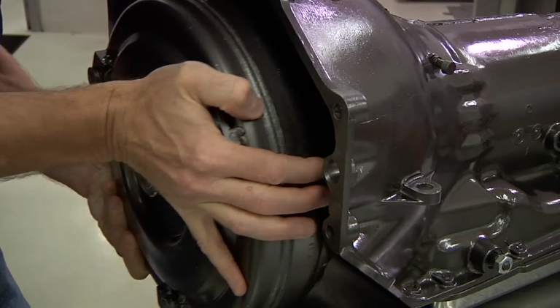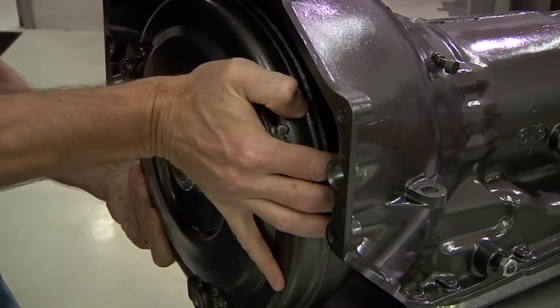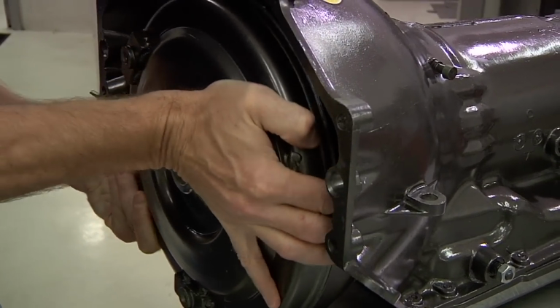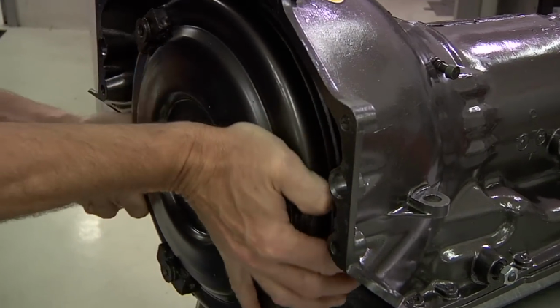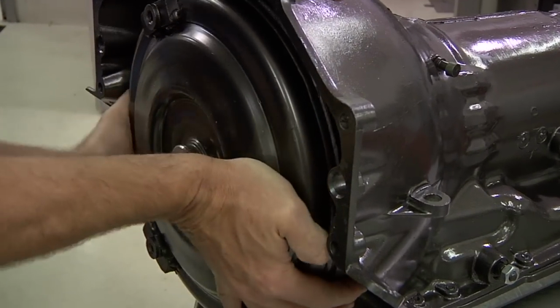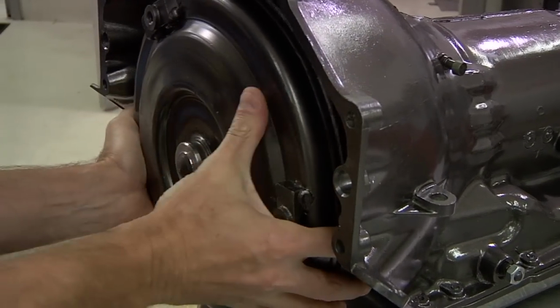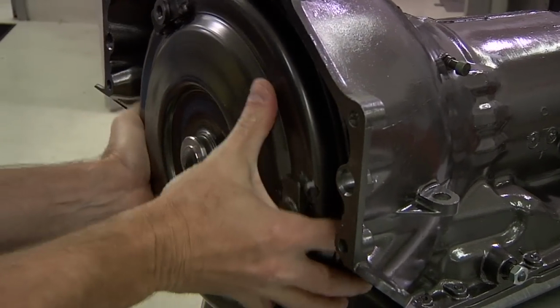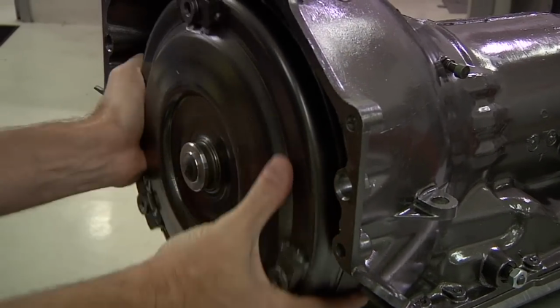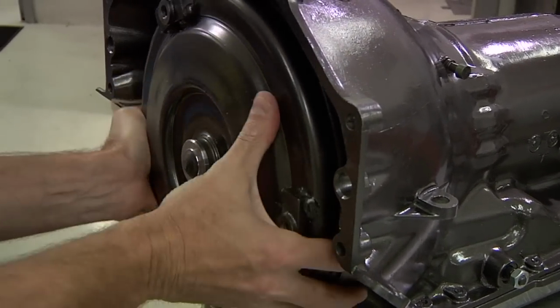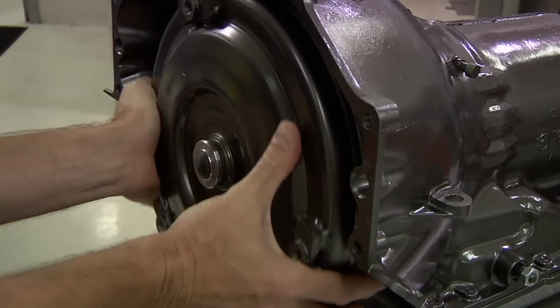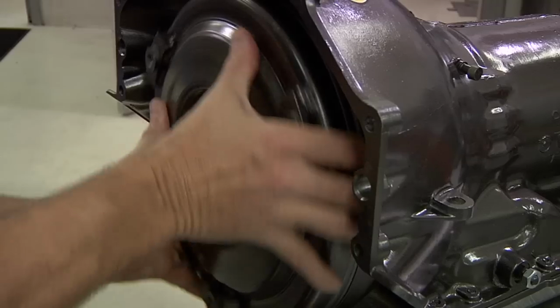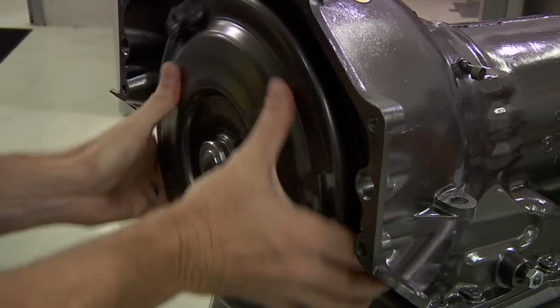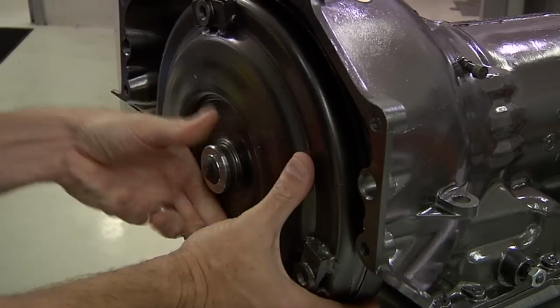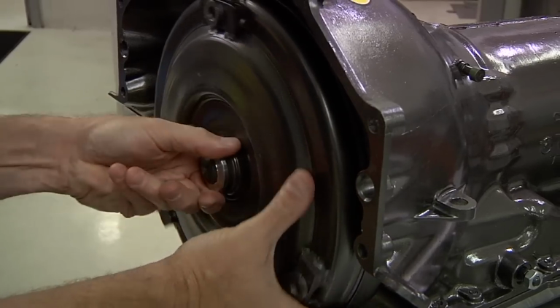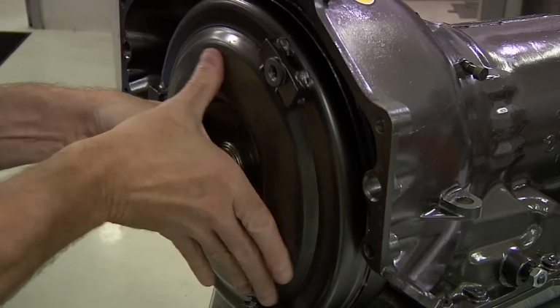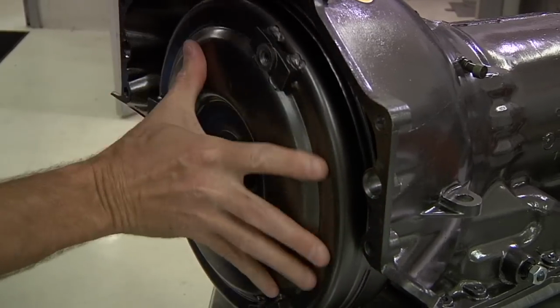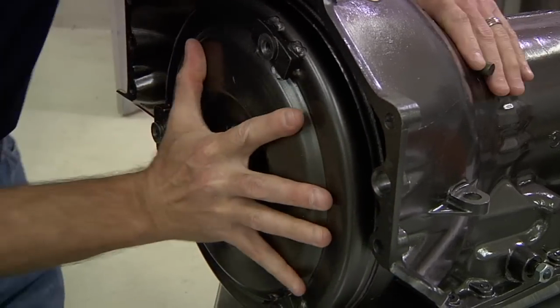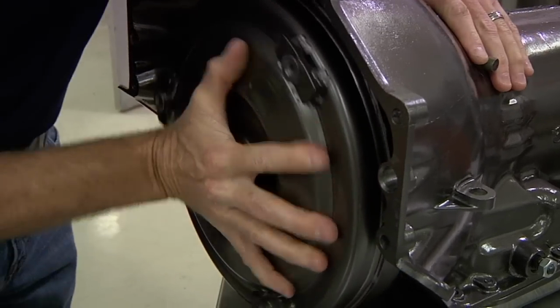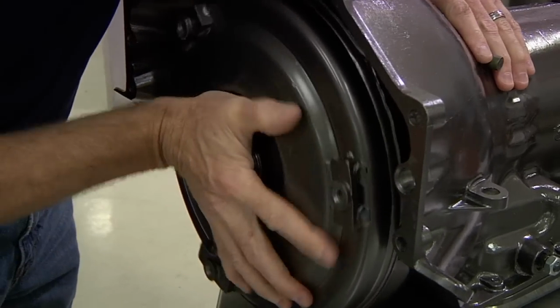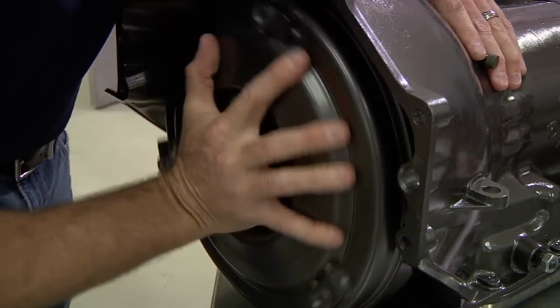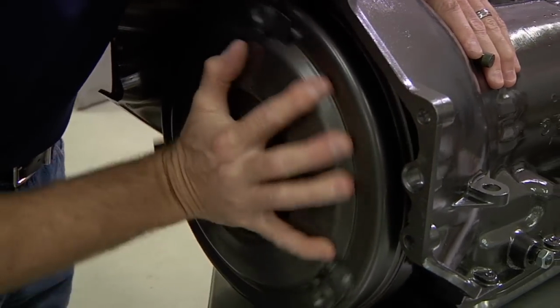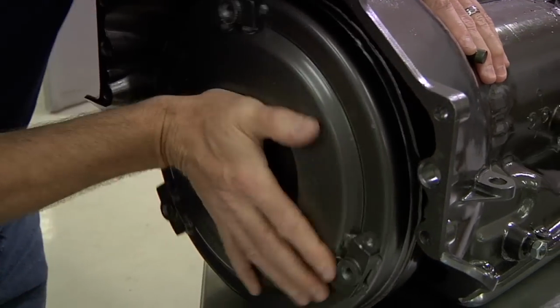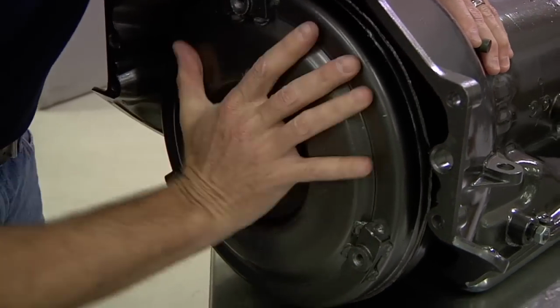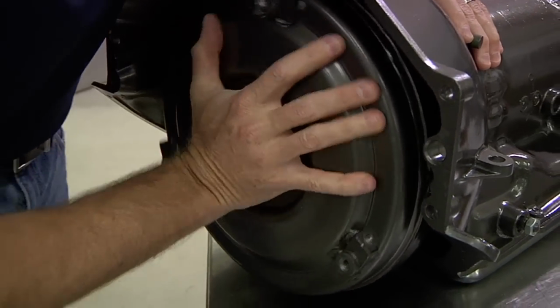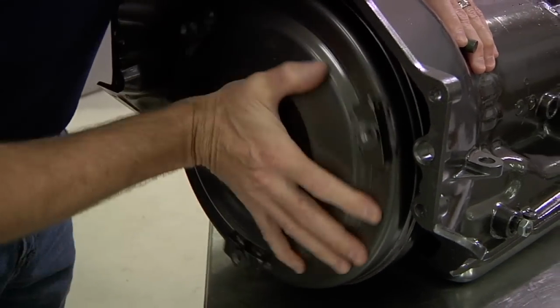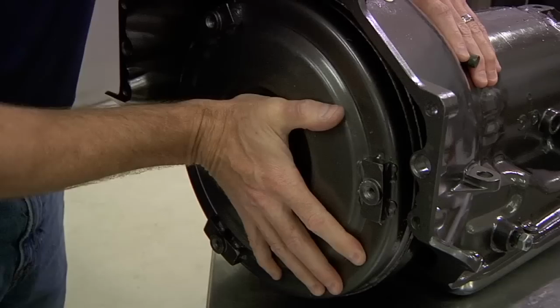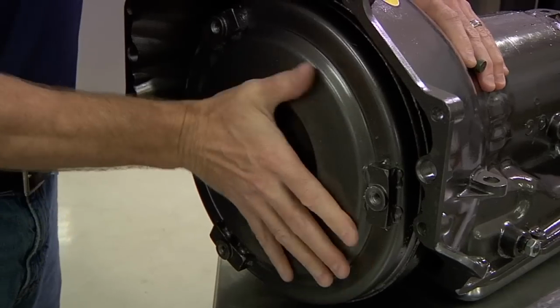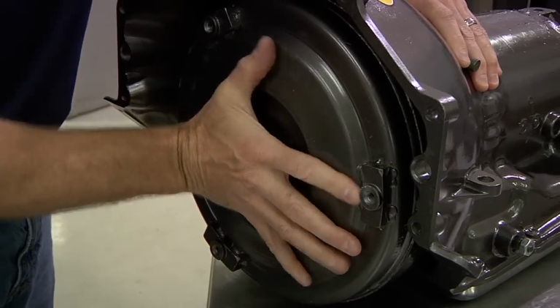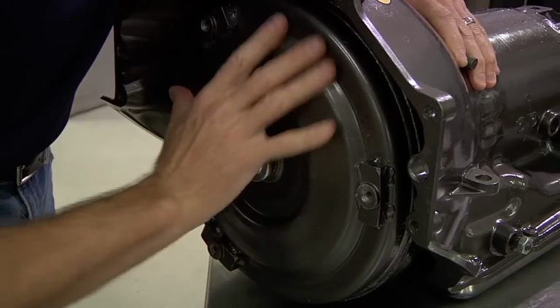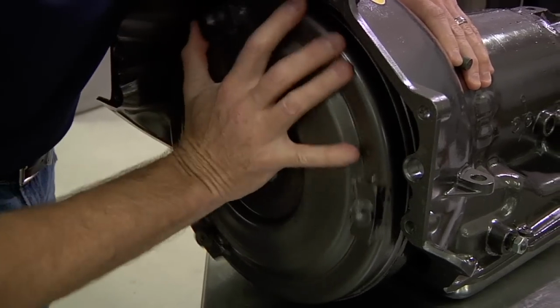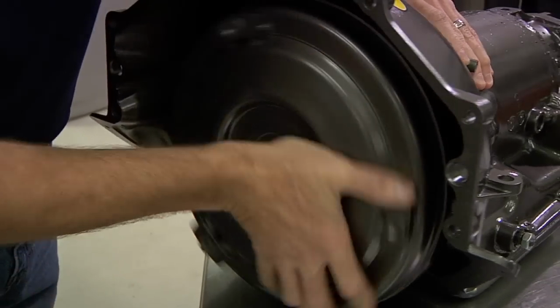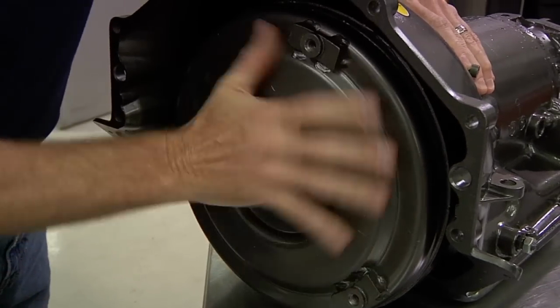When installing the converter, always support the weight of it to avoid damaging the front pump seal. Rotate the converter as you push it on. The spline couplings and the pump lugs must engage properly to allow the converter to slide all the way onto the transmission.